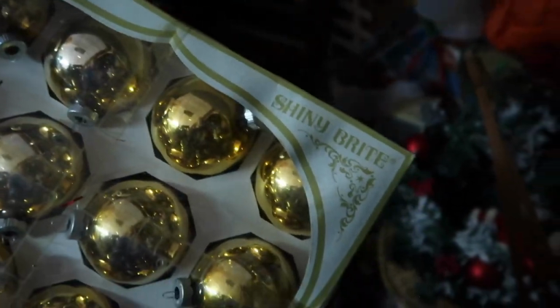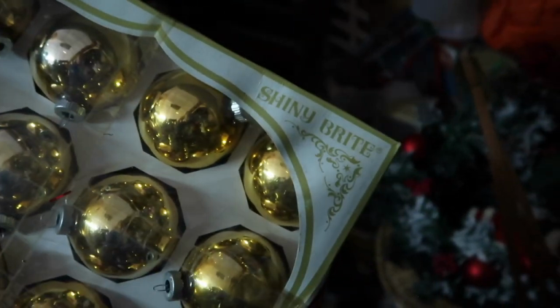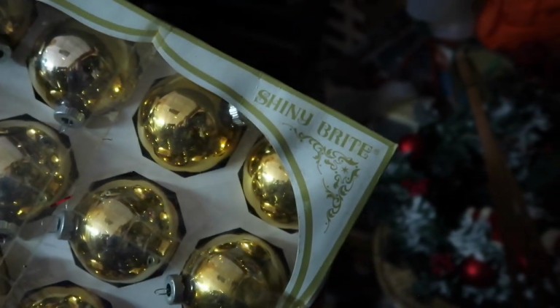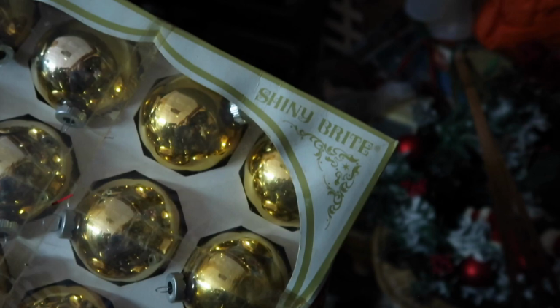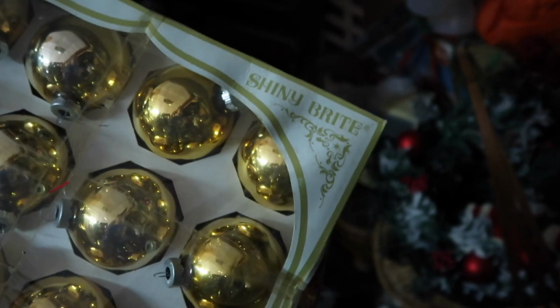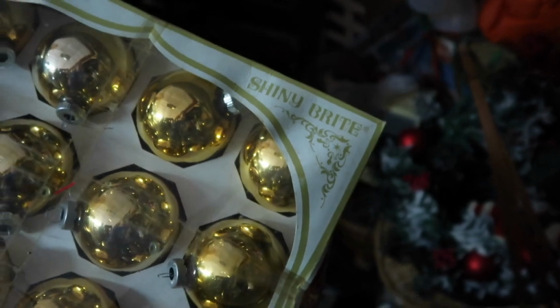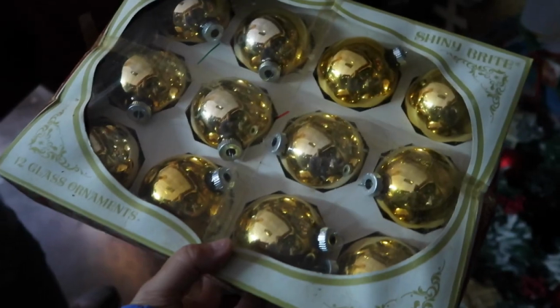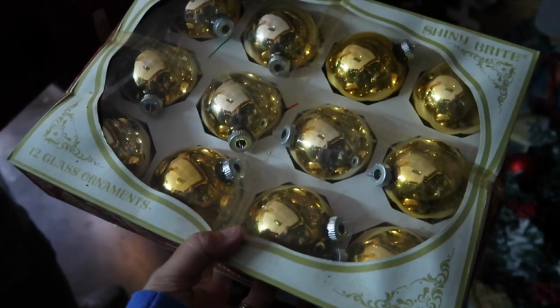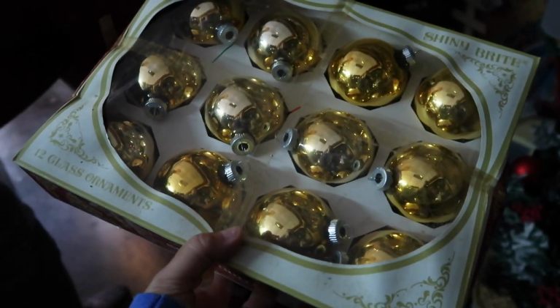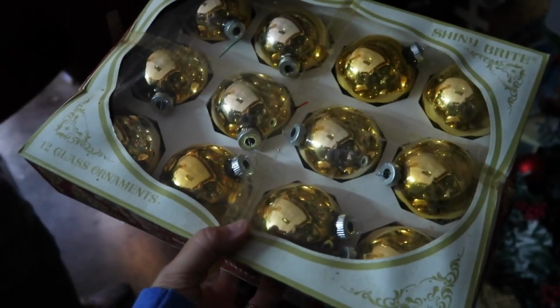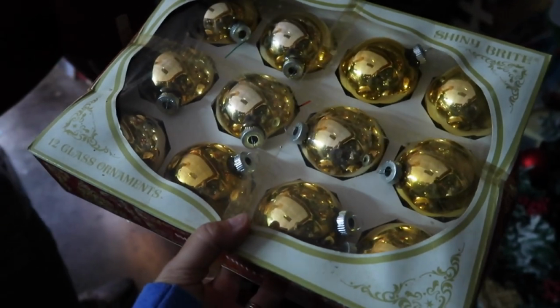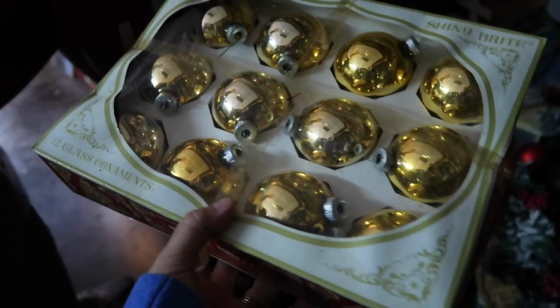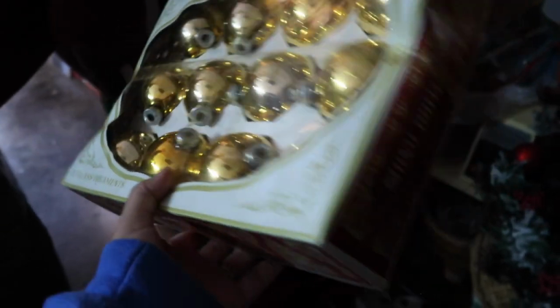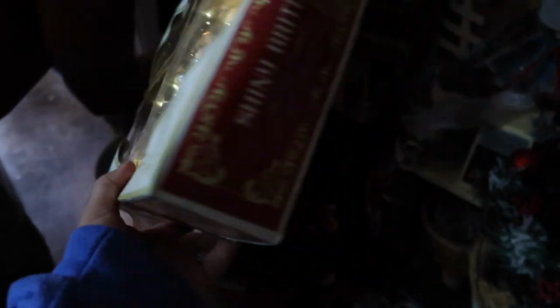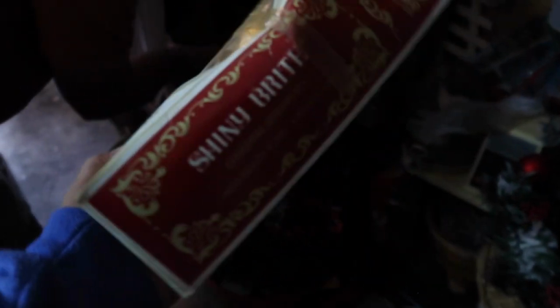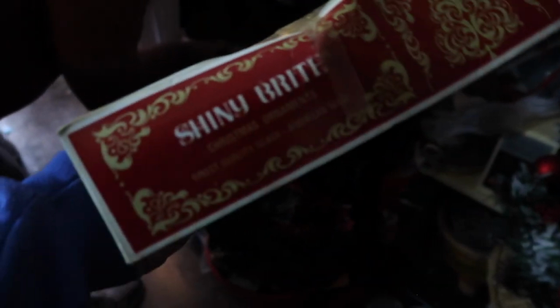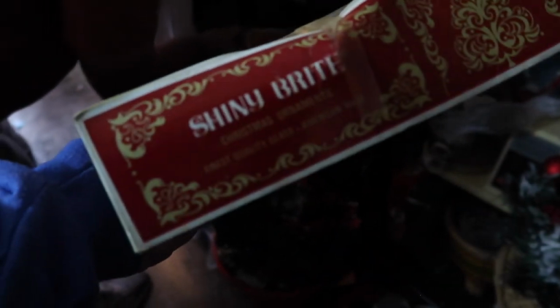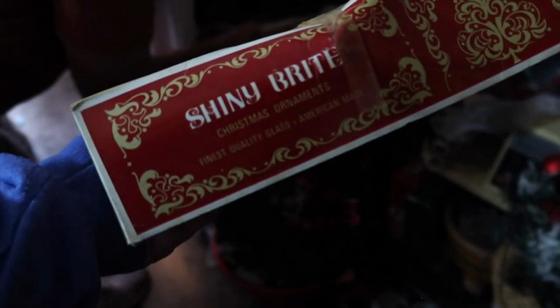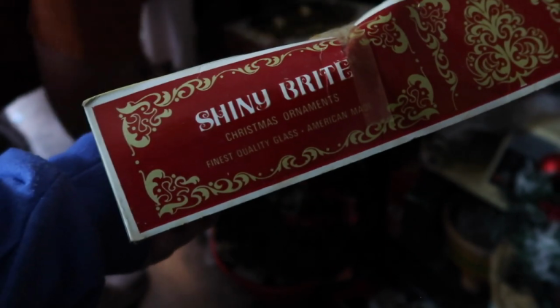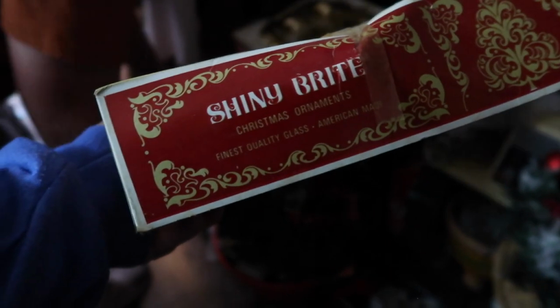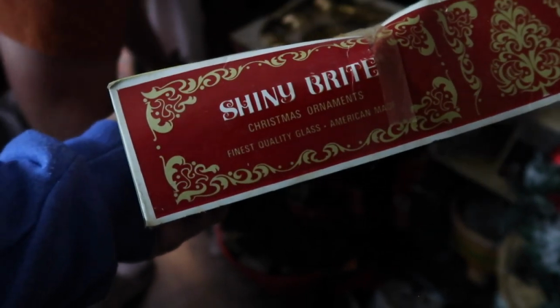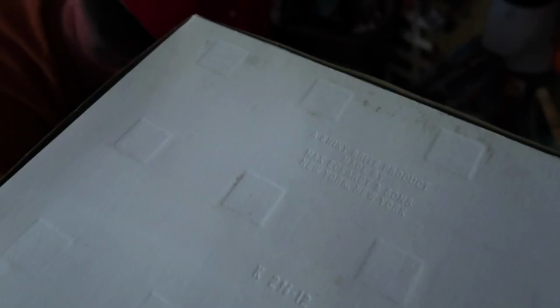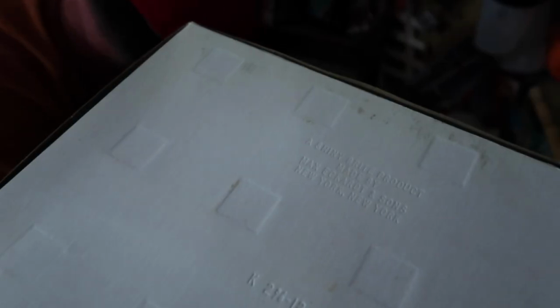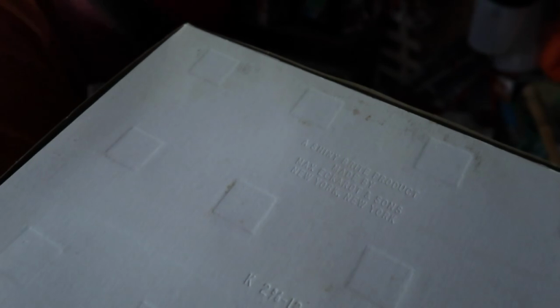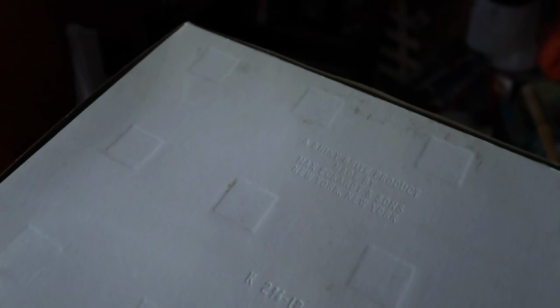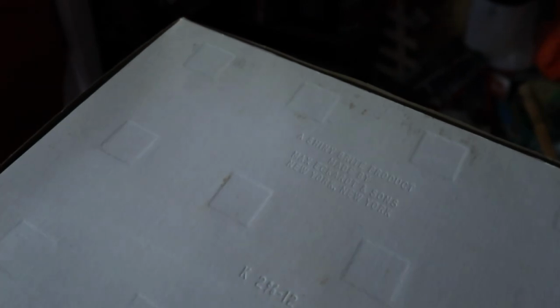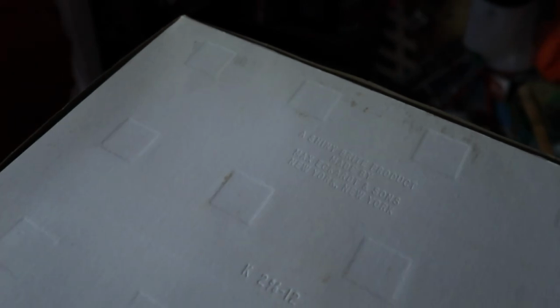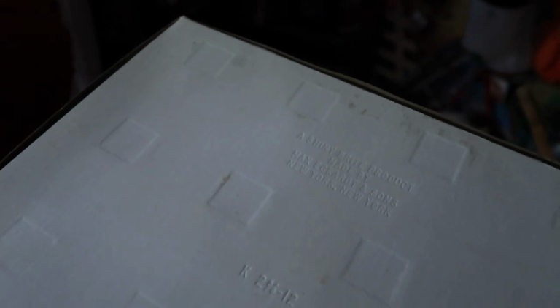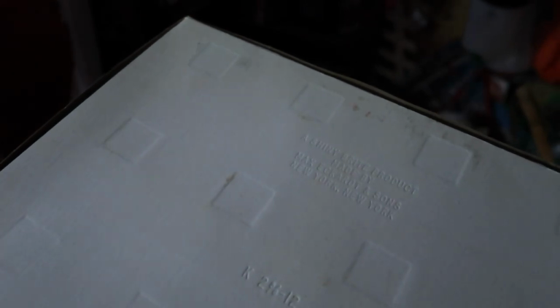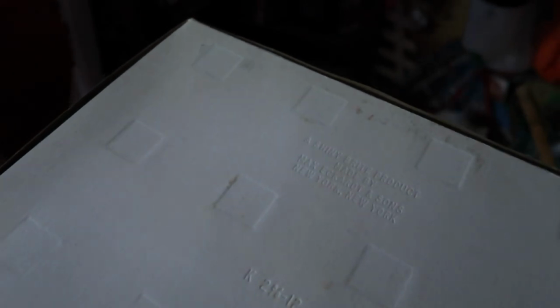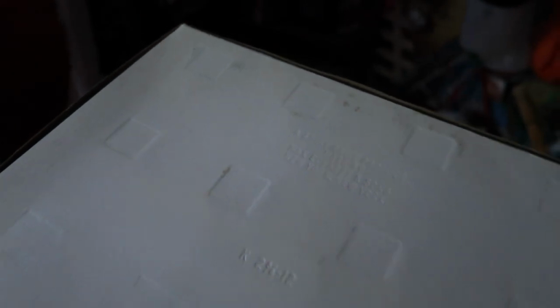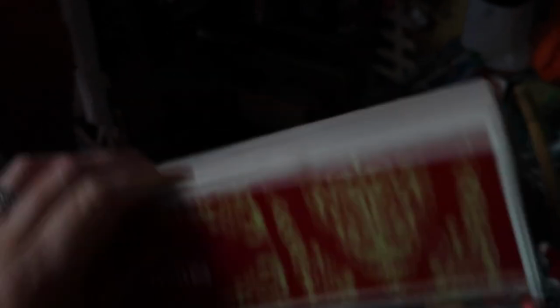It does say Shiny Bright — those are gold. New York, New York on the back right there.